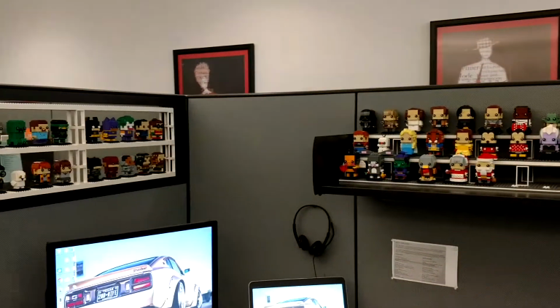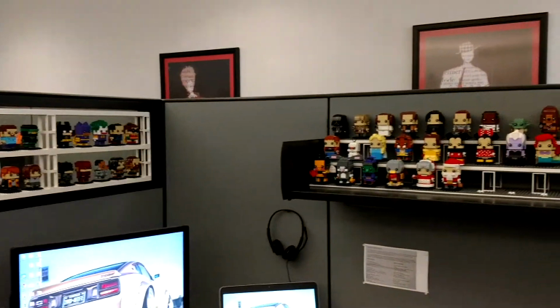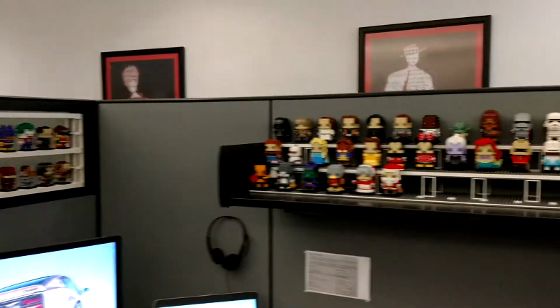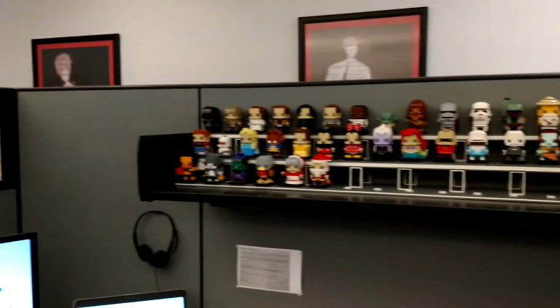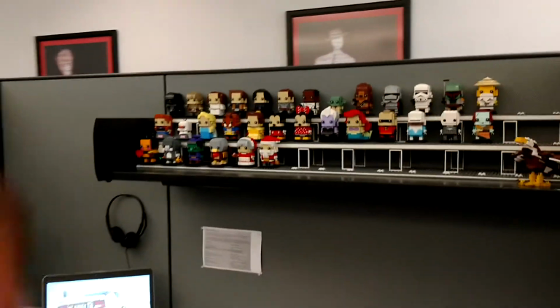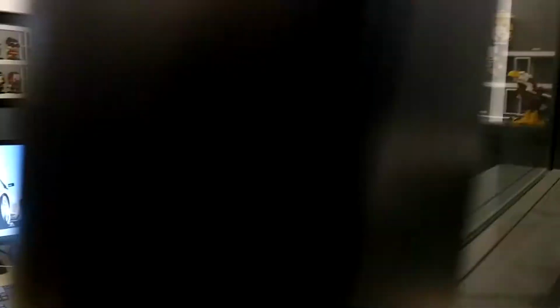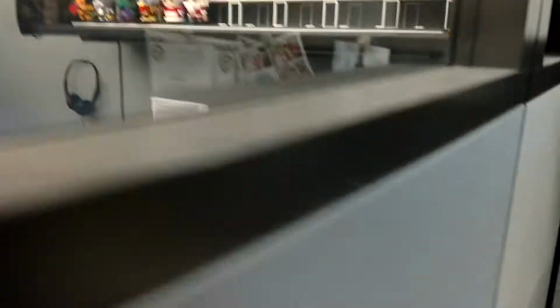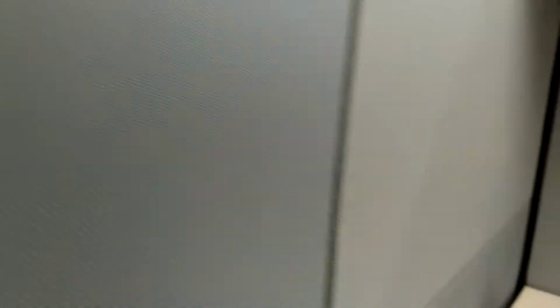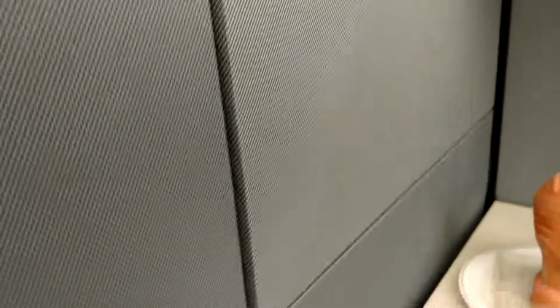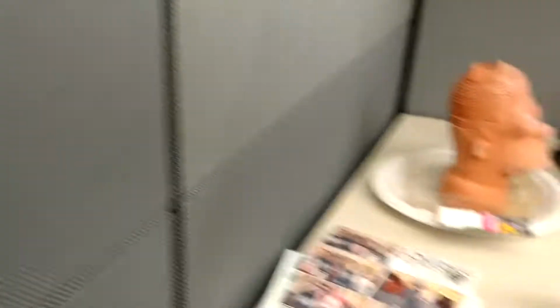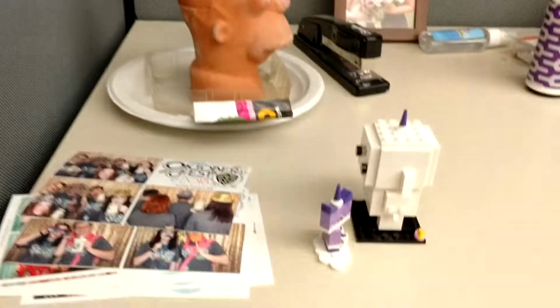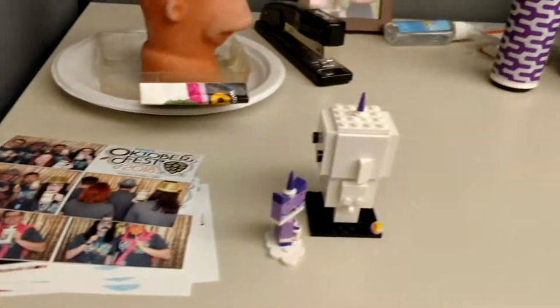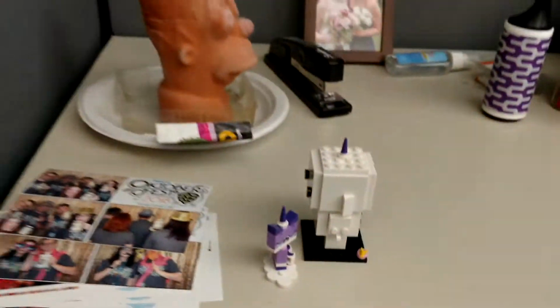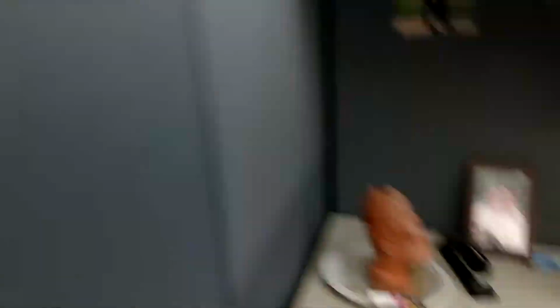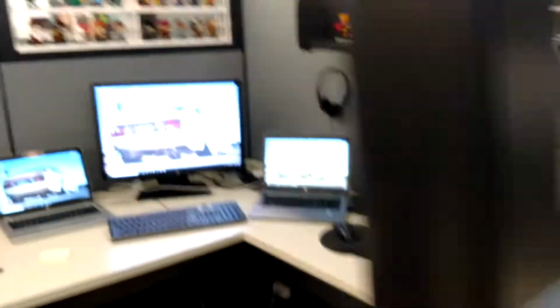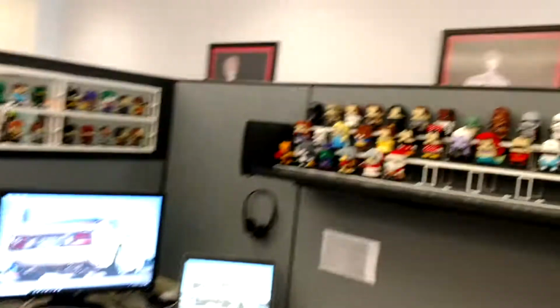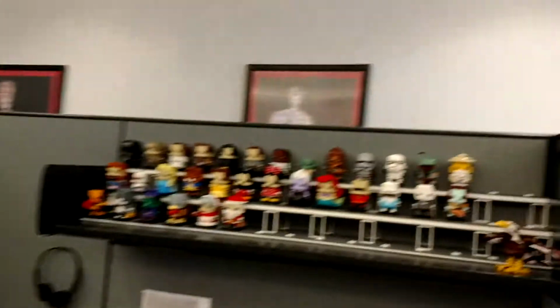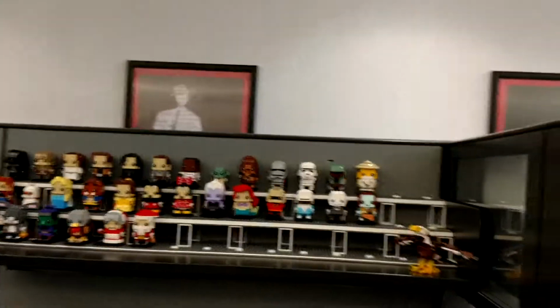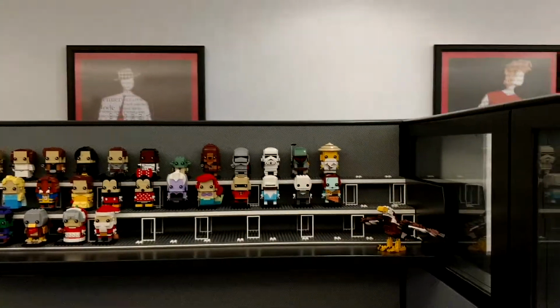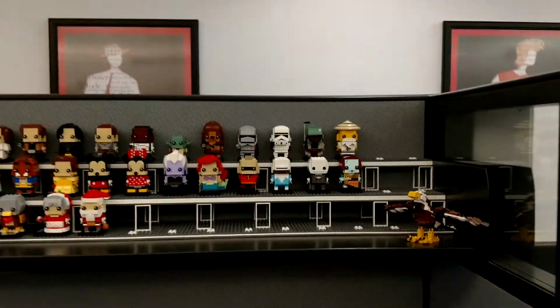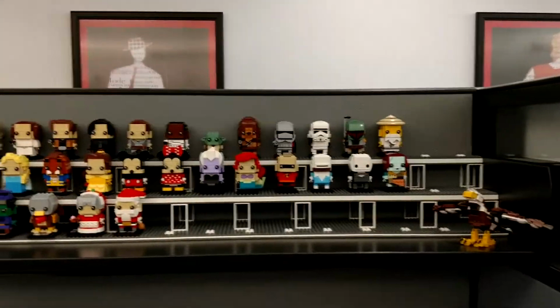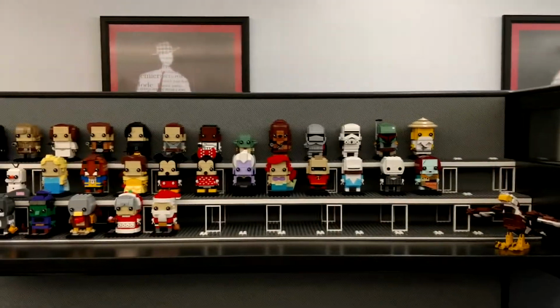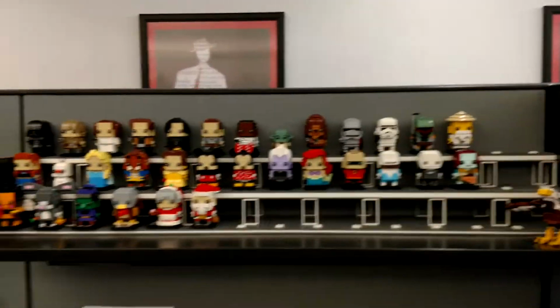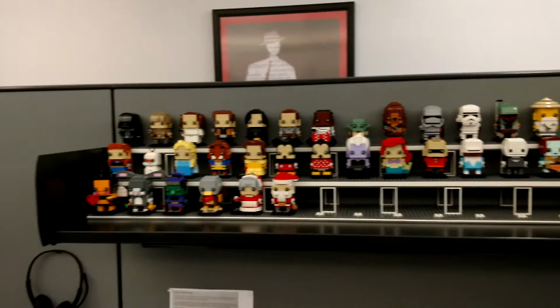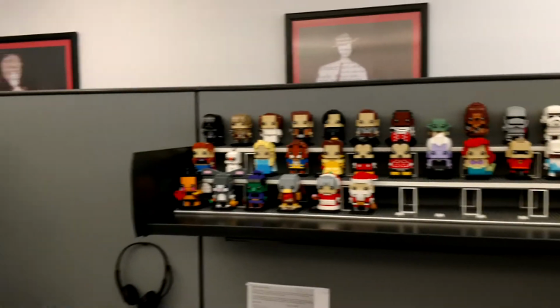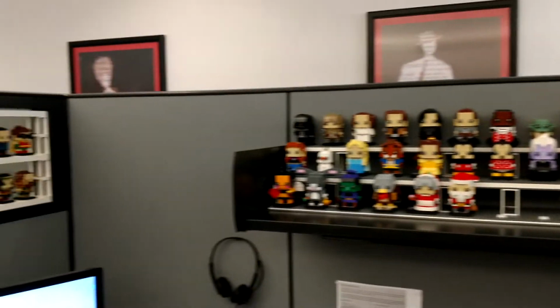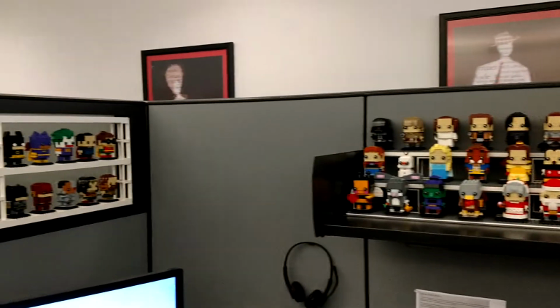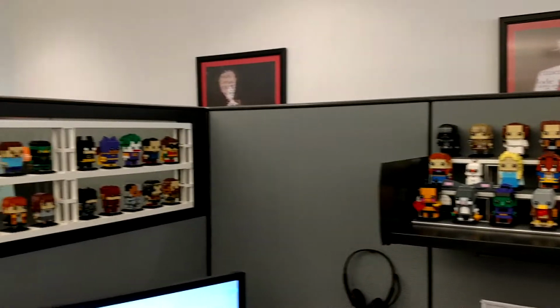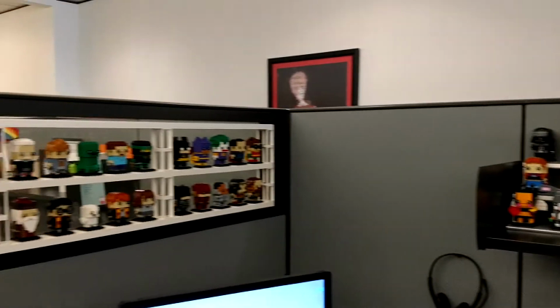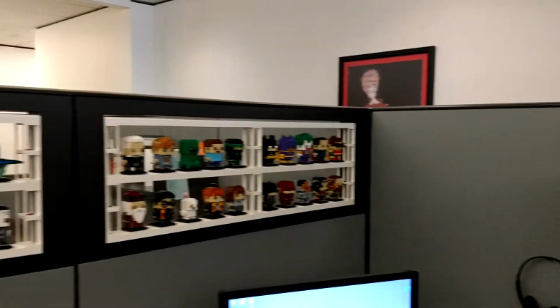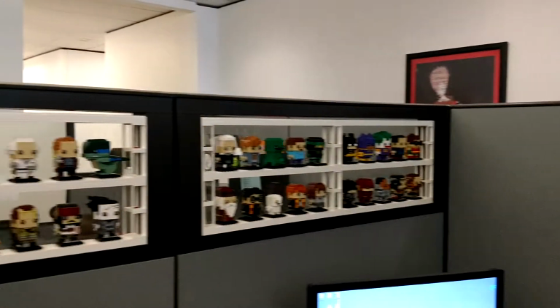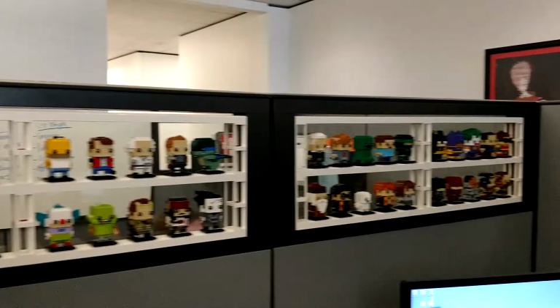A co-worker has started a brick me. We're trying to figure out if we can do that for a team event — do each other as brick me's.